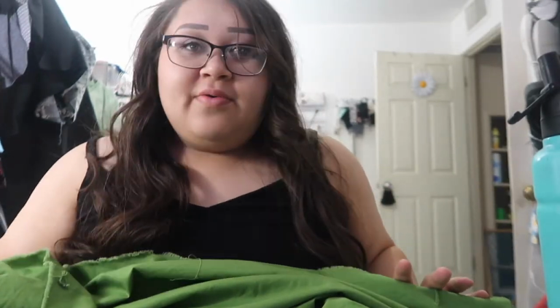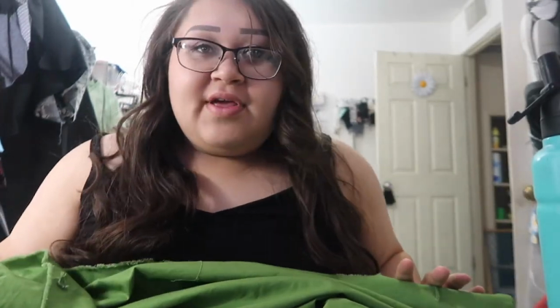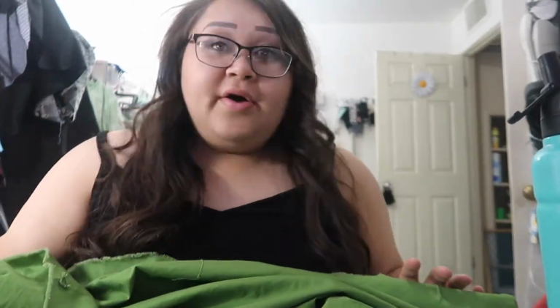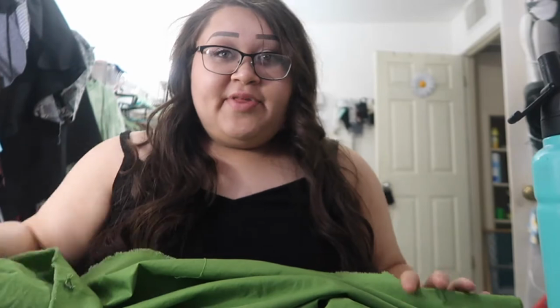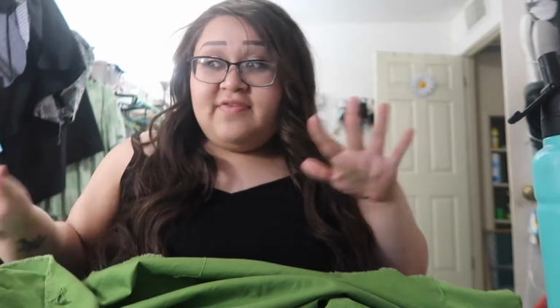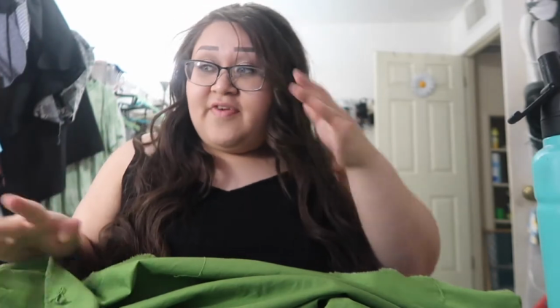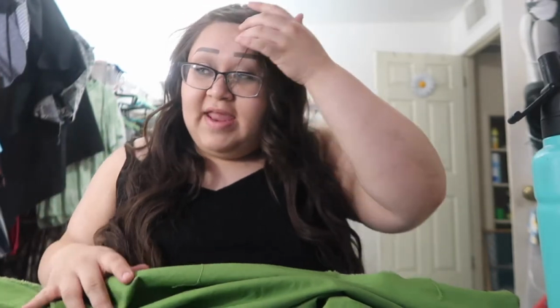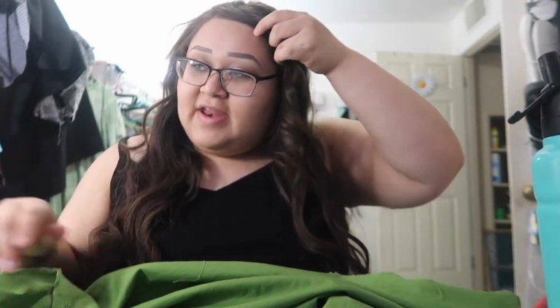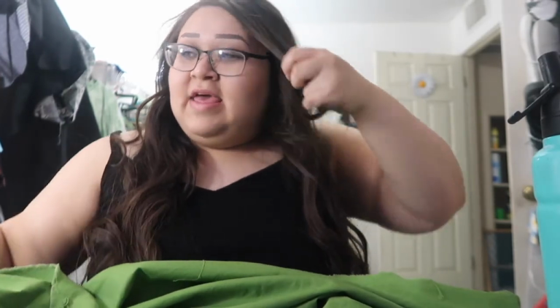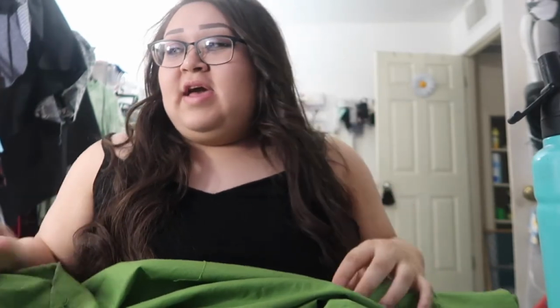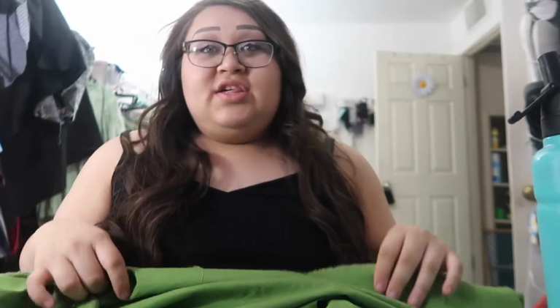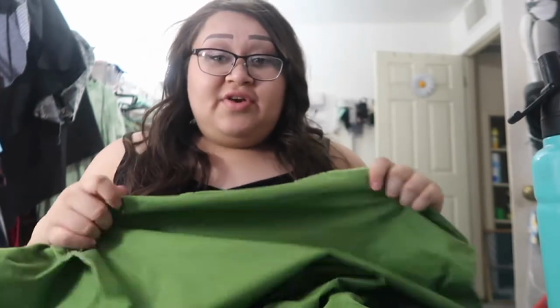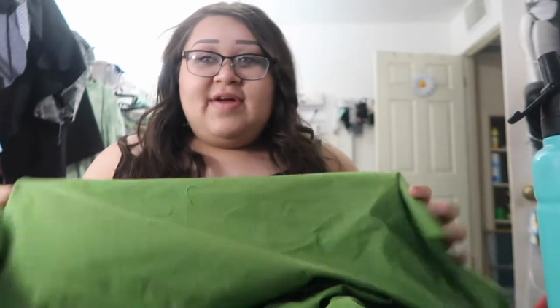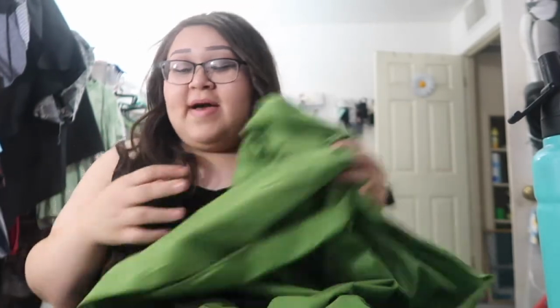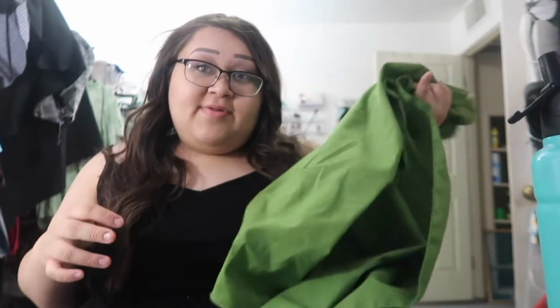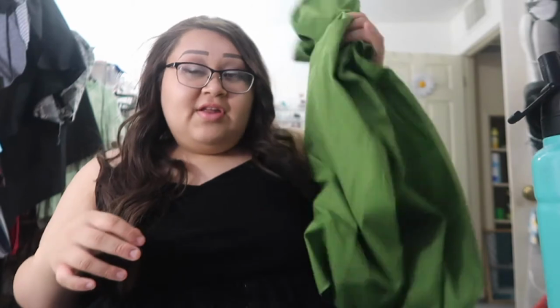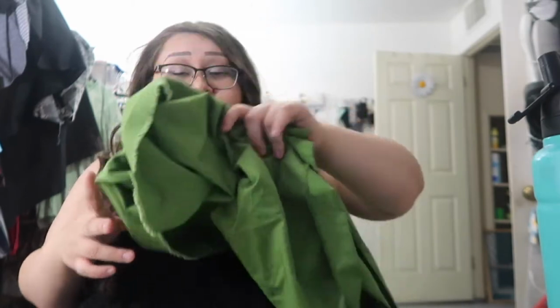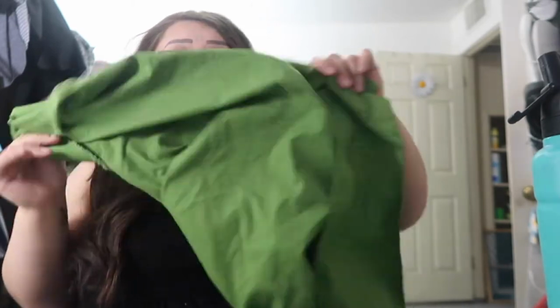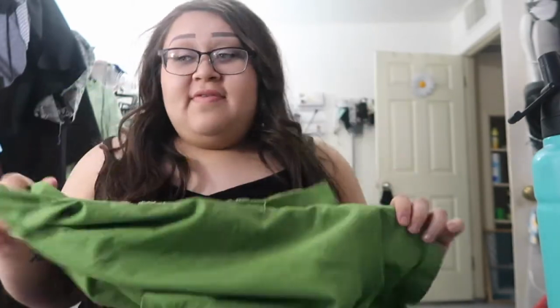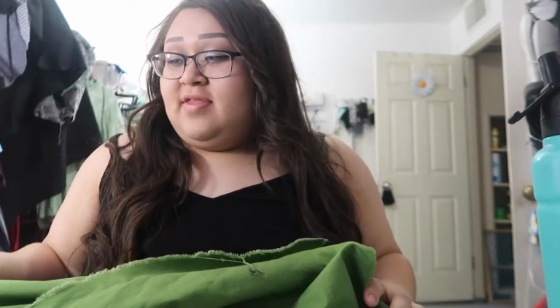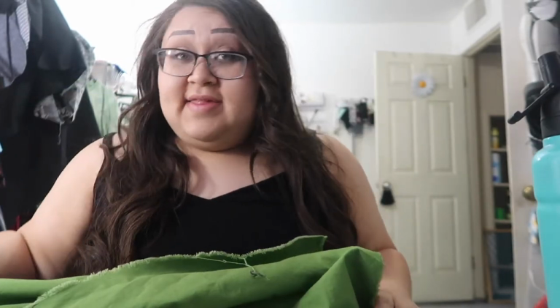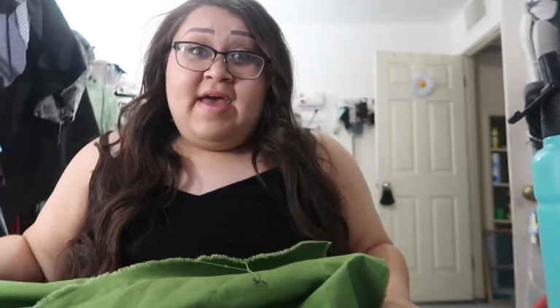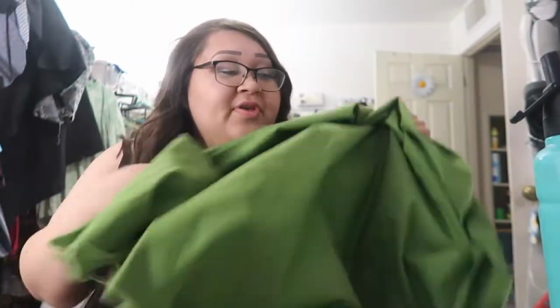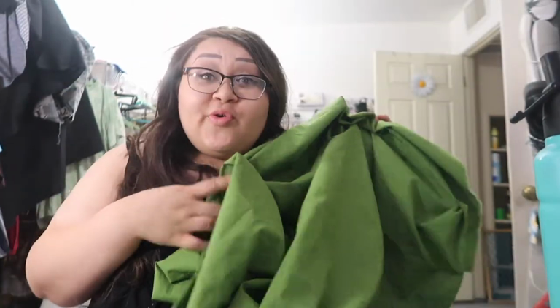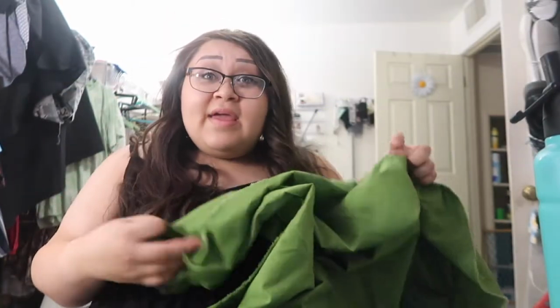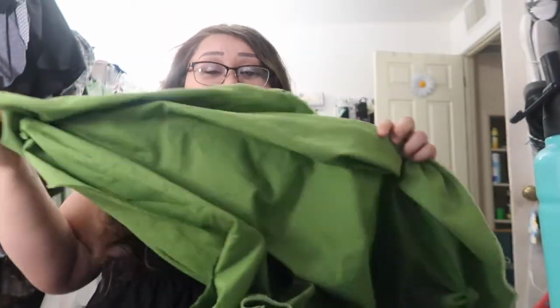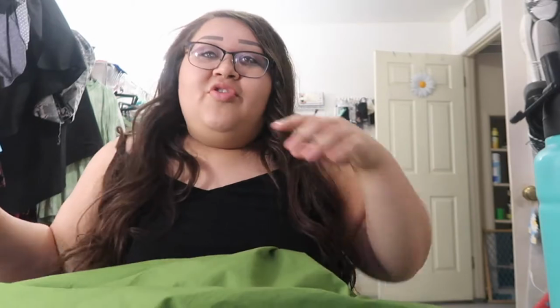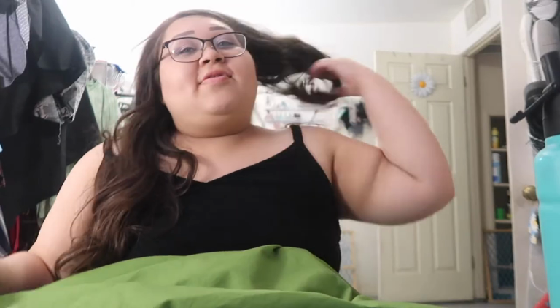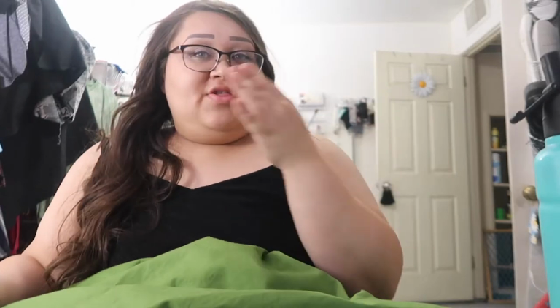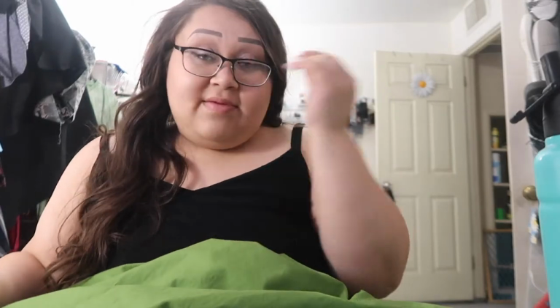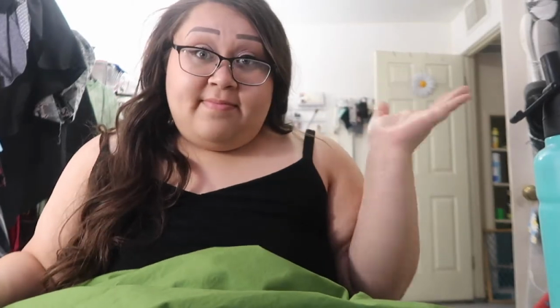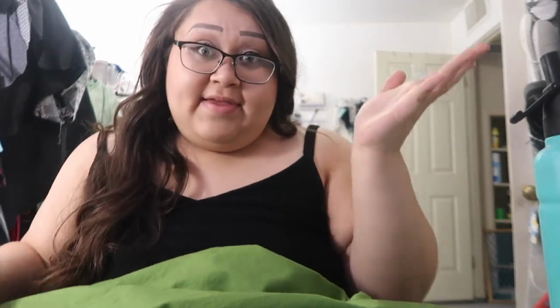I watched a video from Made Every Day and she showed an easy way to make bias tape, so I'm just going to follow the instructions and make the bias tape. Let me show you the process of me trying to make bias tape.